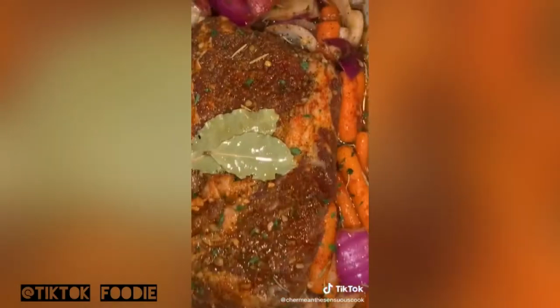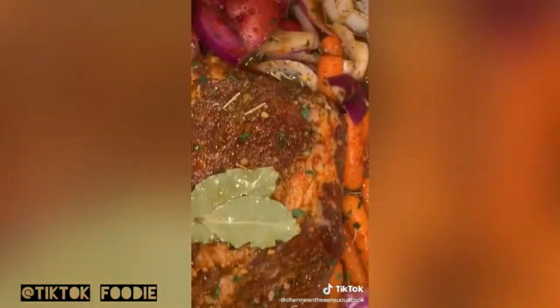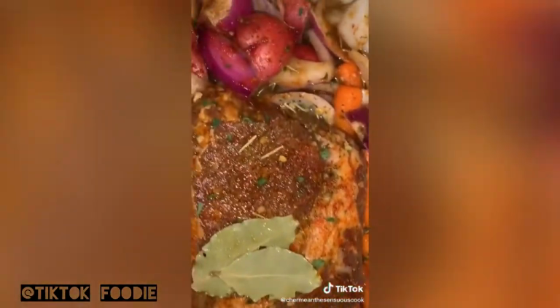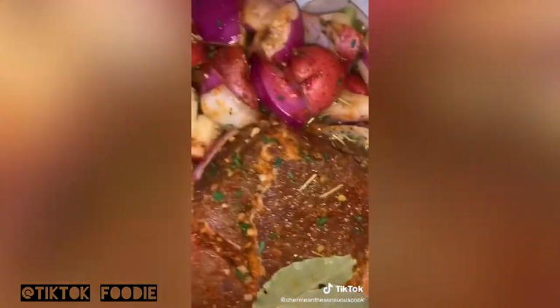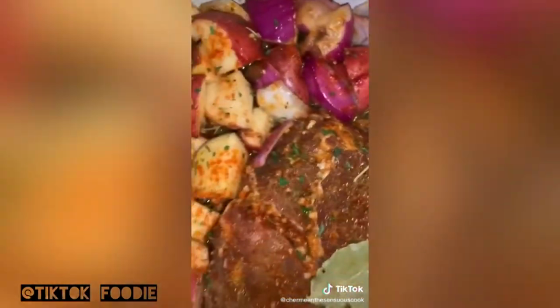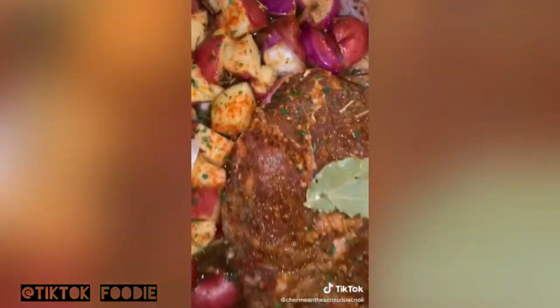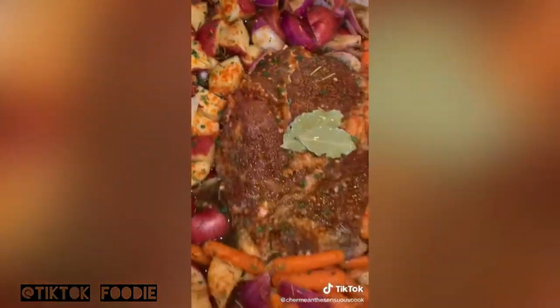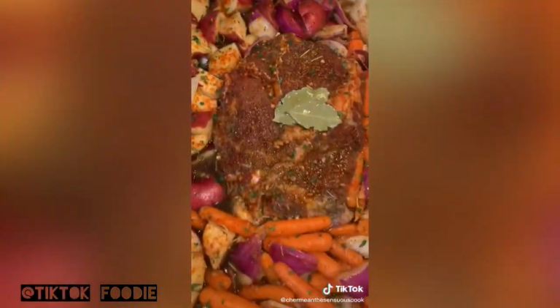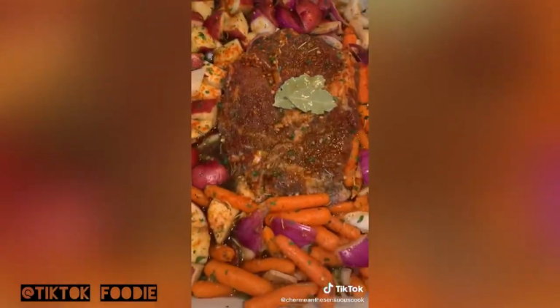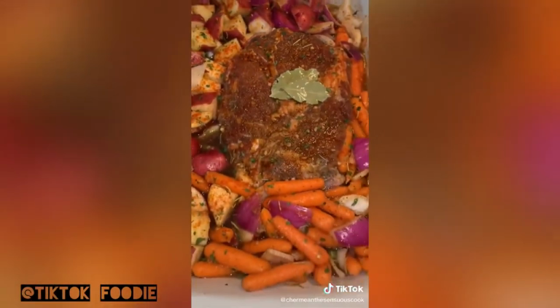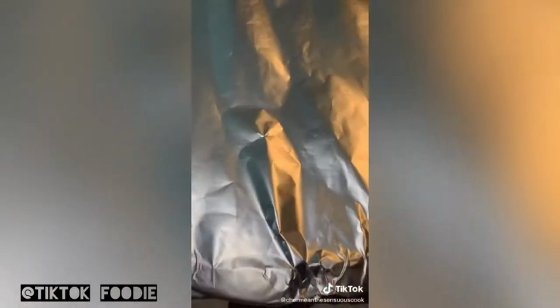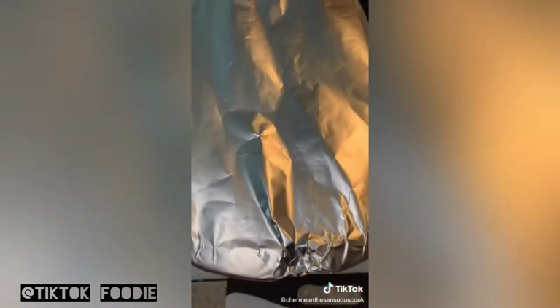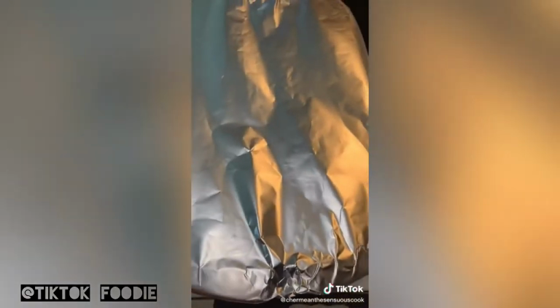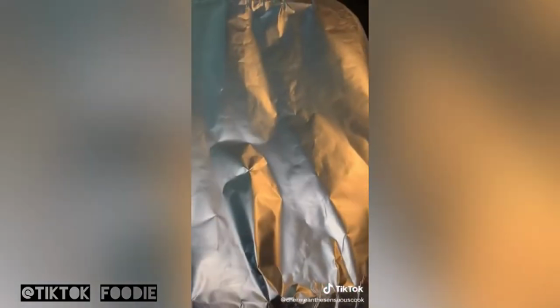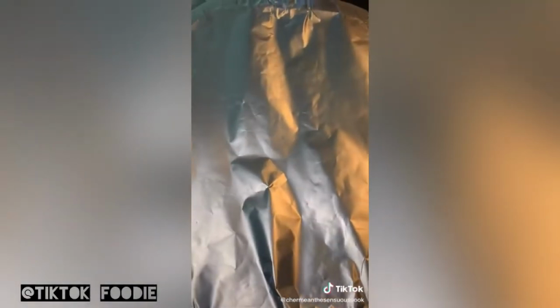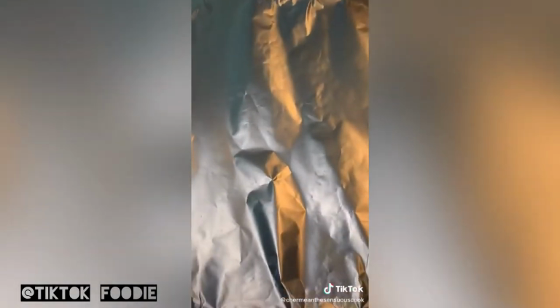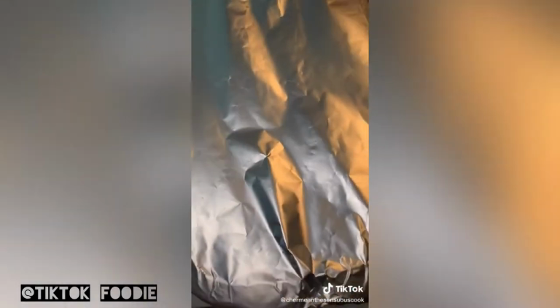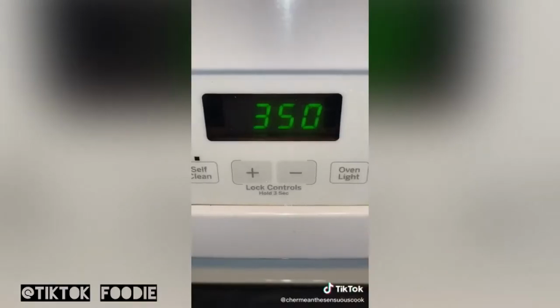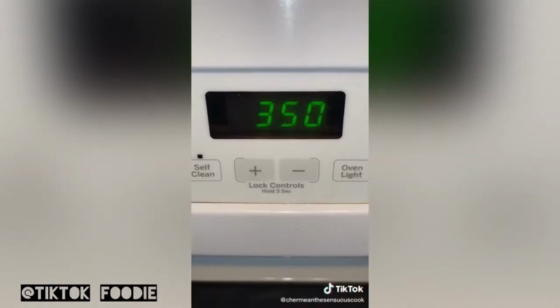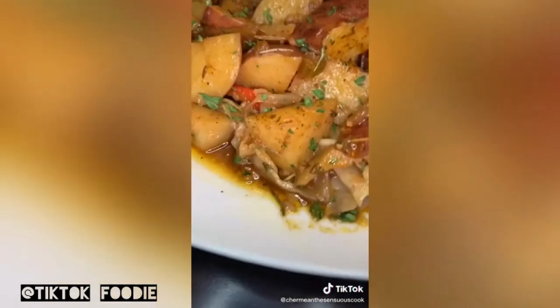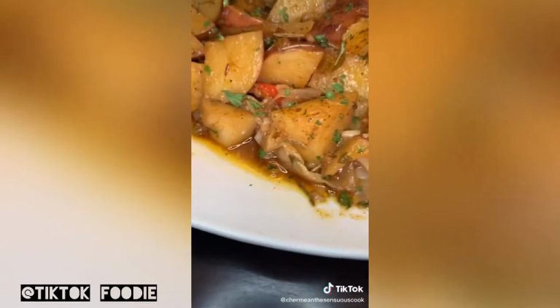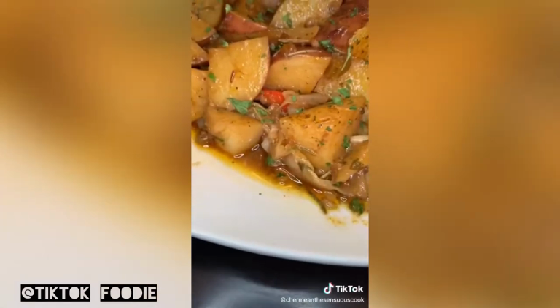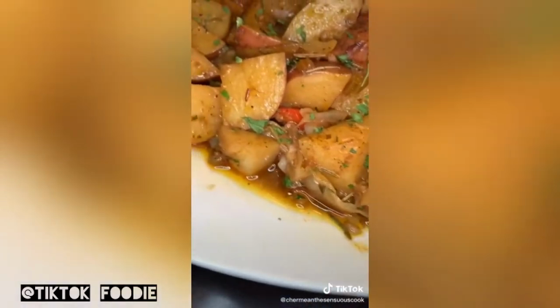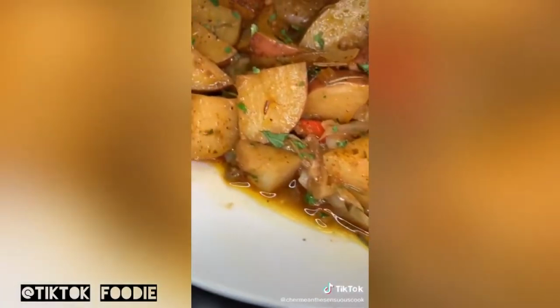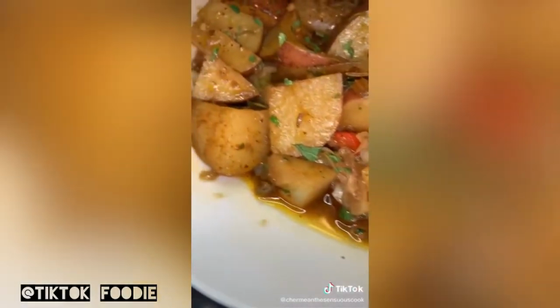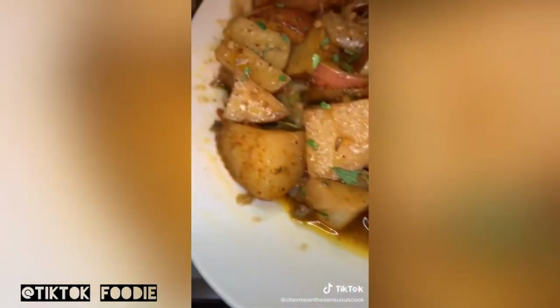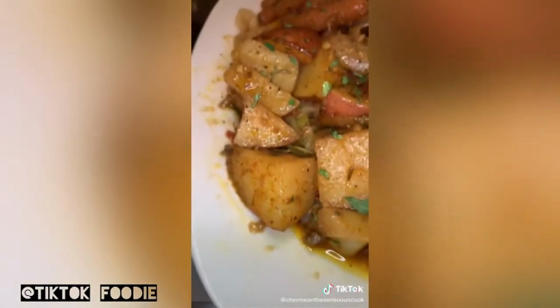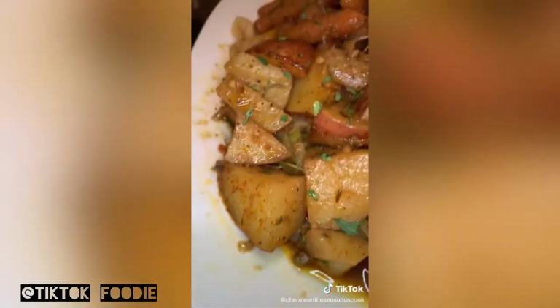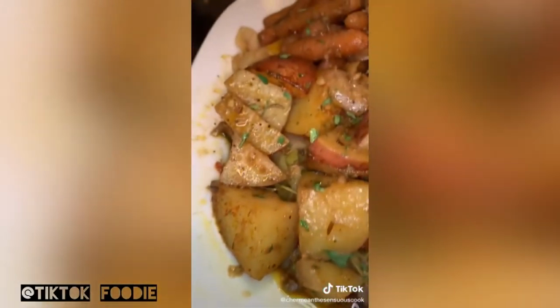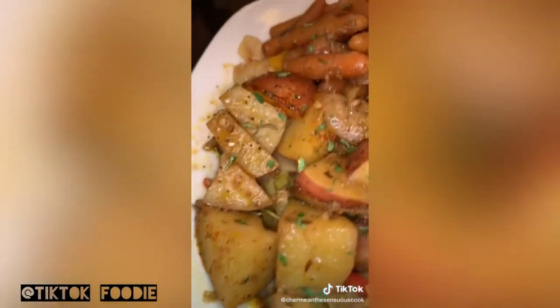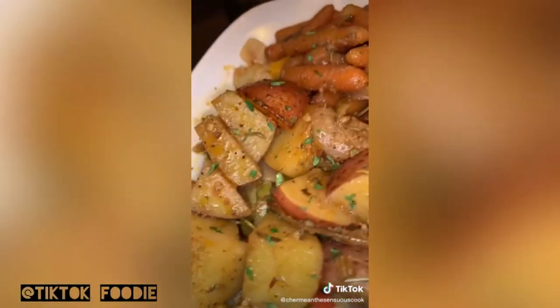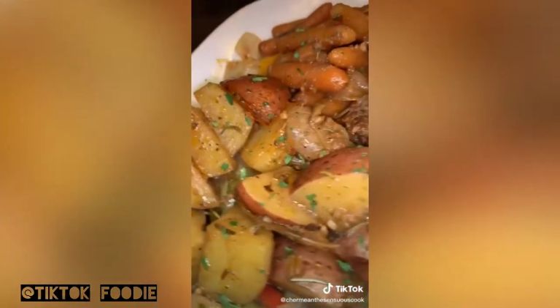Mix everything up really well, and voila — she is ready to go in the oven. Cover it and put it on 350 degrees for three hours. And look at this gorgeous dish.